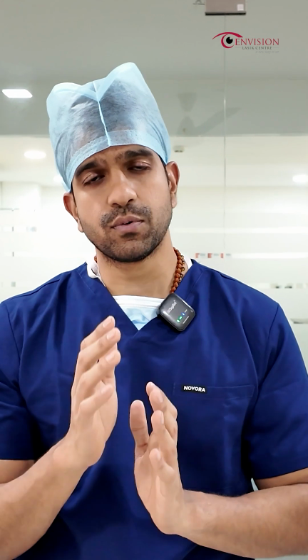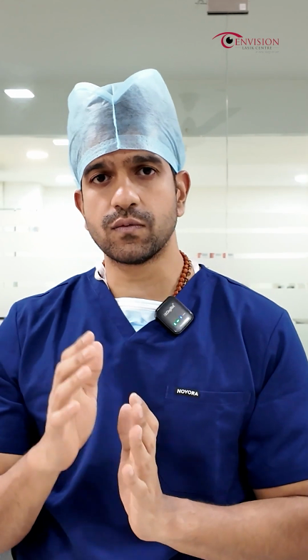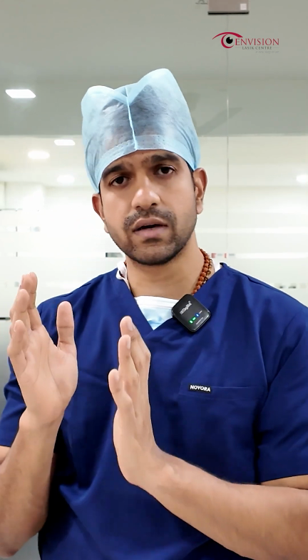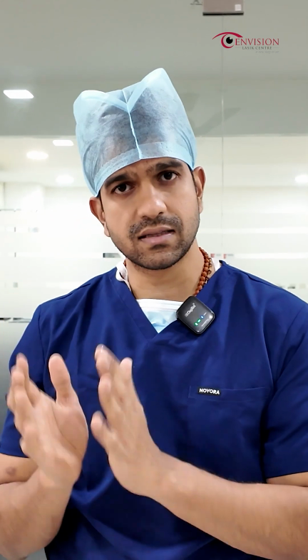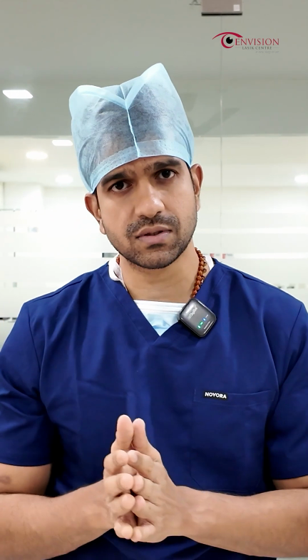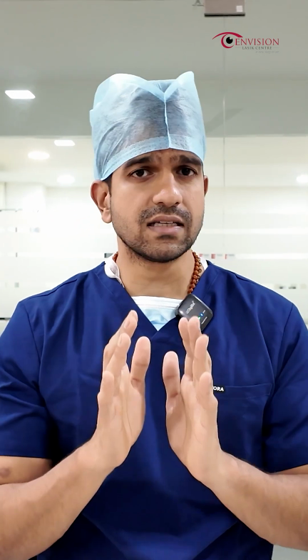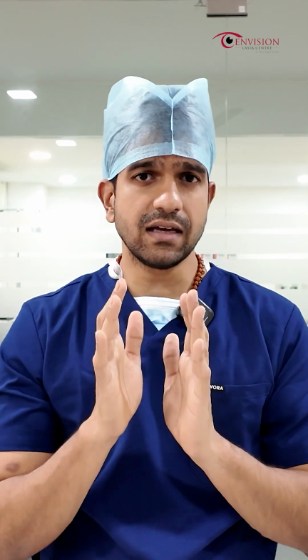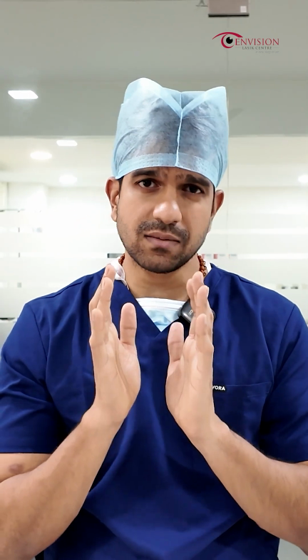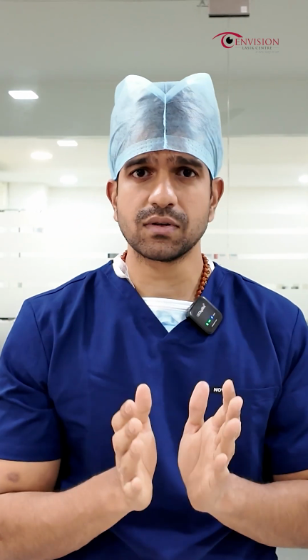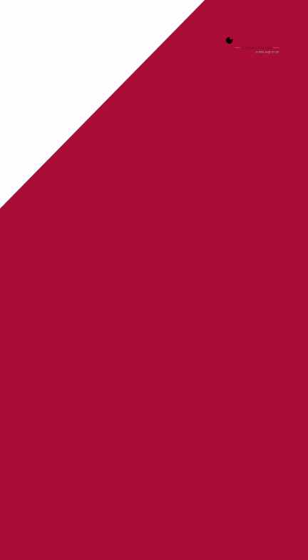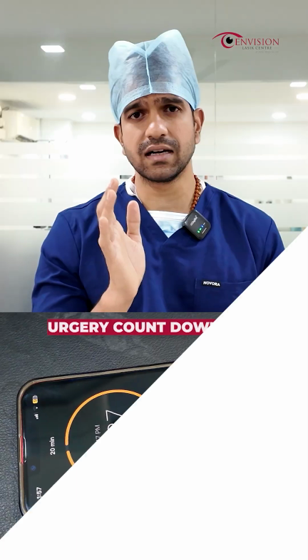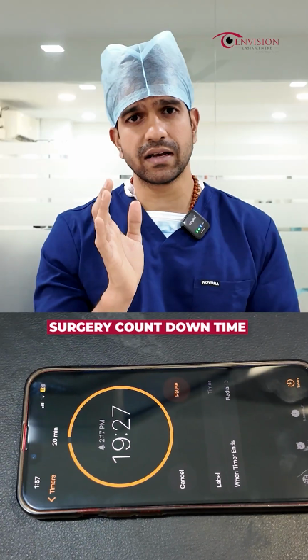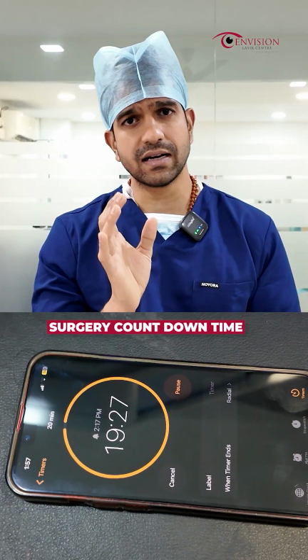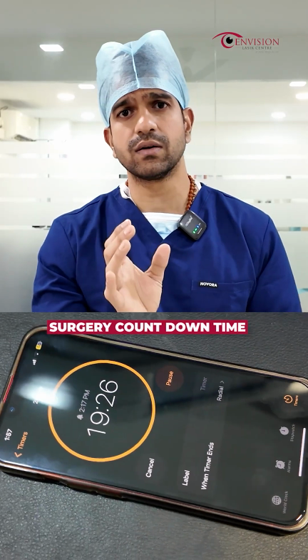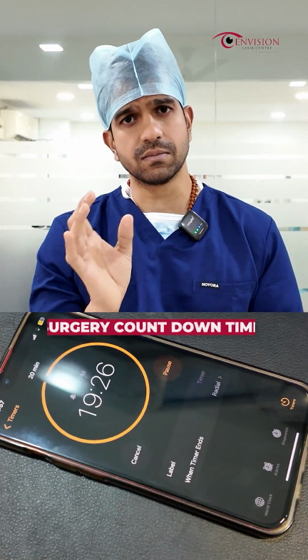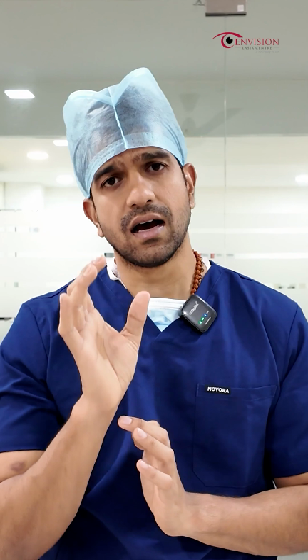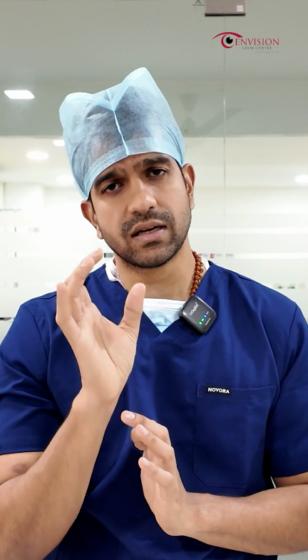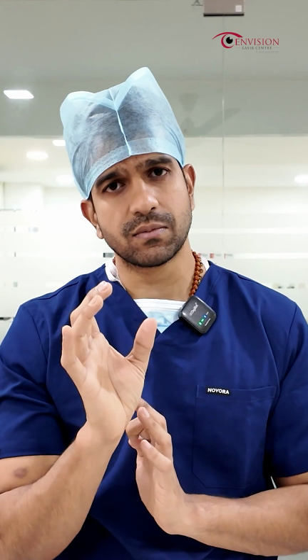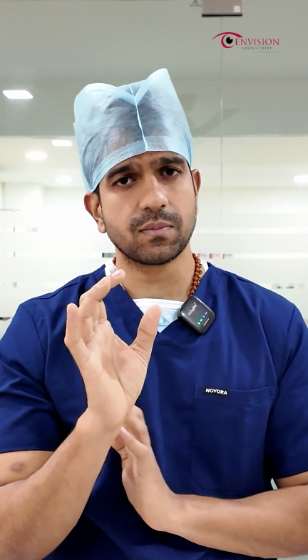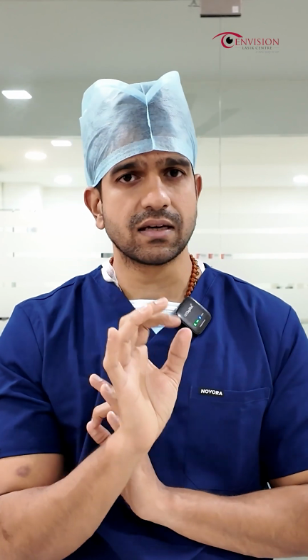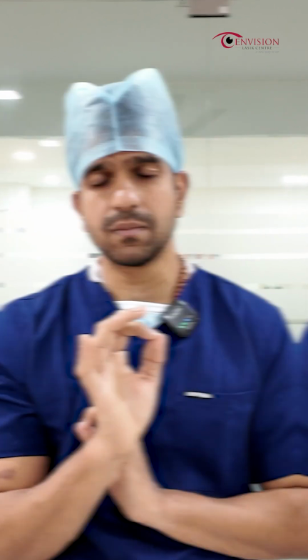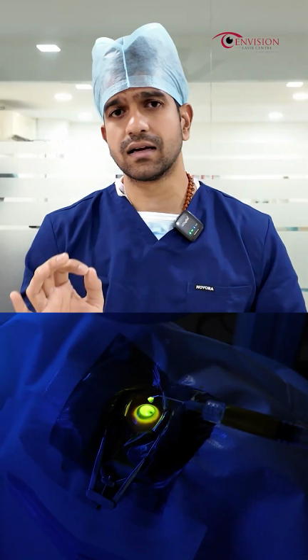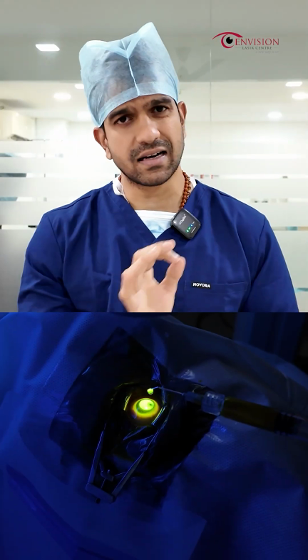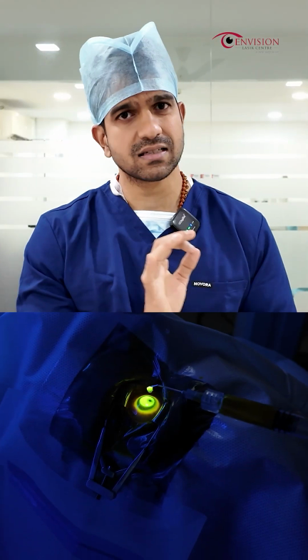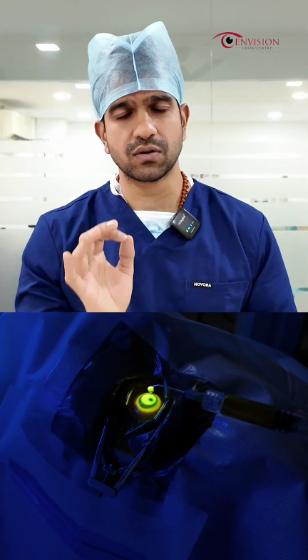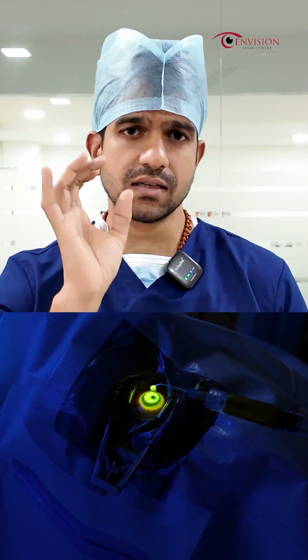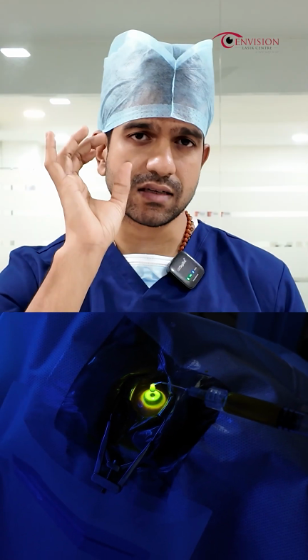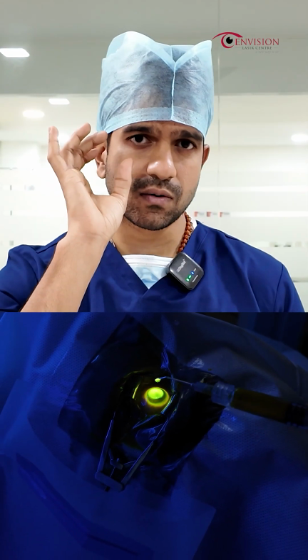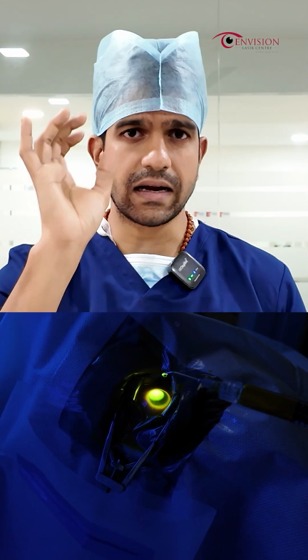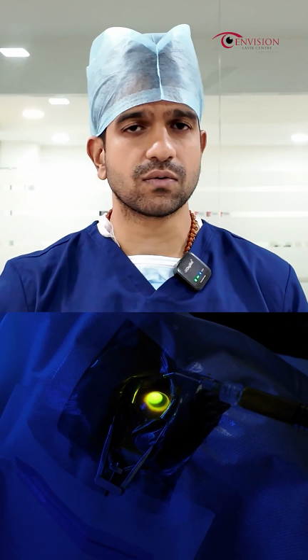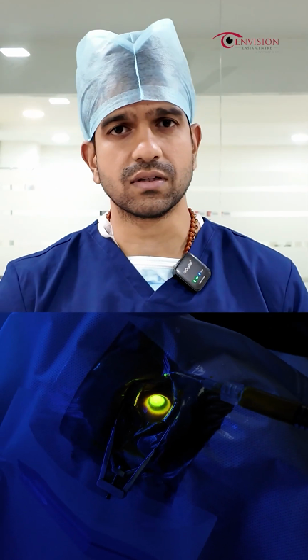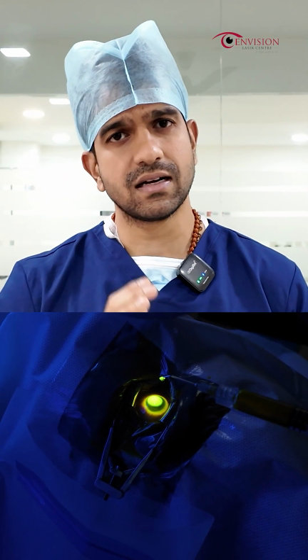So now we are doing our C3R procedure. It is a very simple procedure. Surgery time will take hardly 20 to 30 minutes. In those 20 to 30 minutes, the patient will have some mild discomfort — just some stinging and light sensitivity.